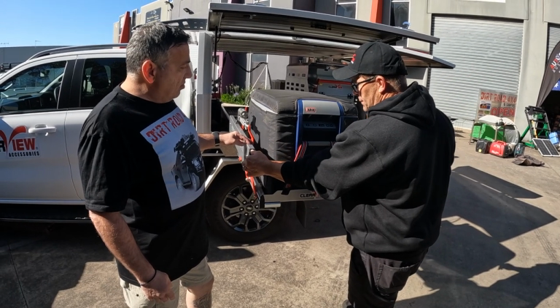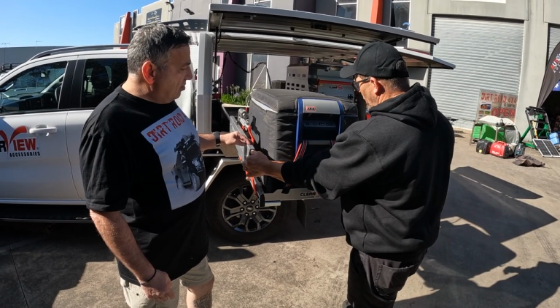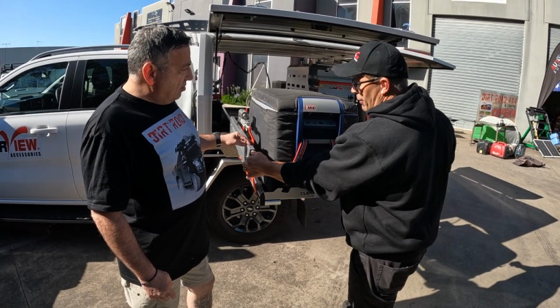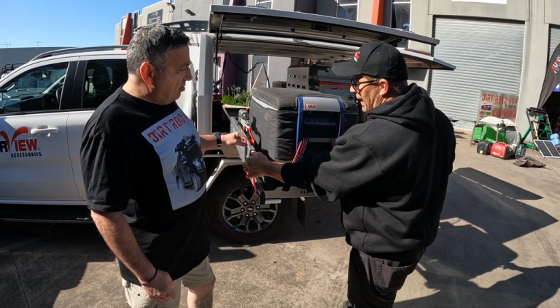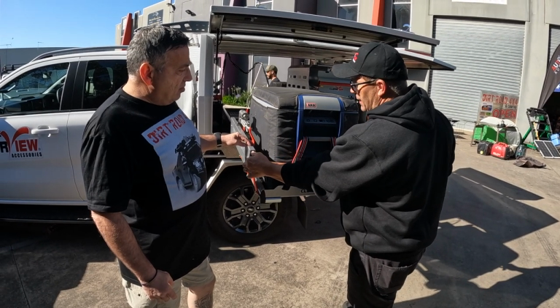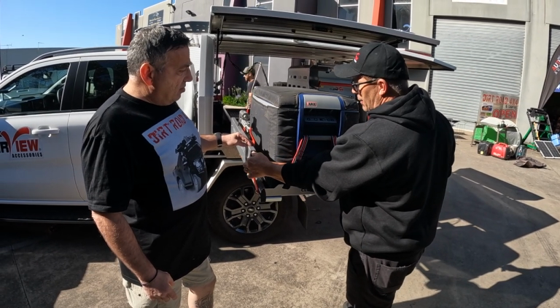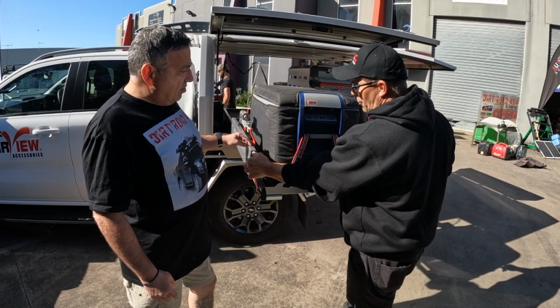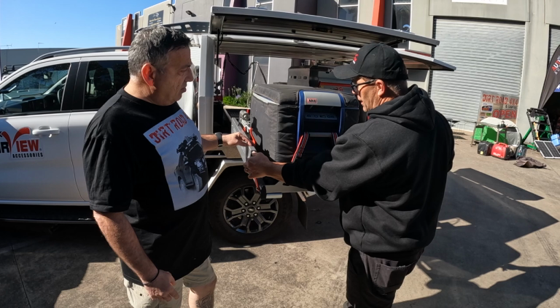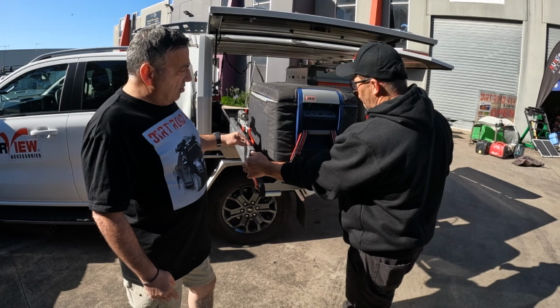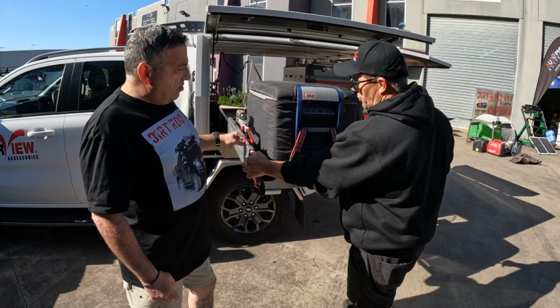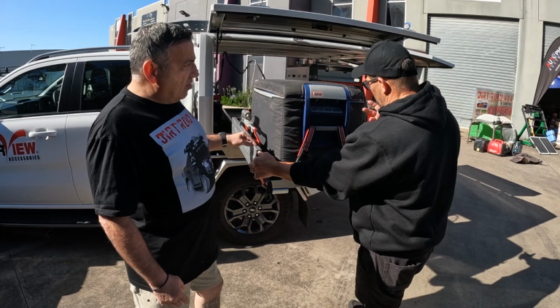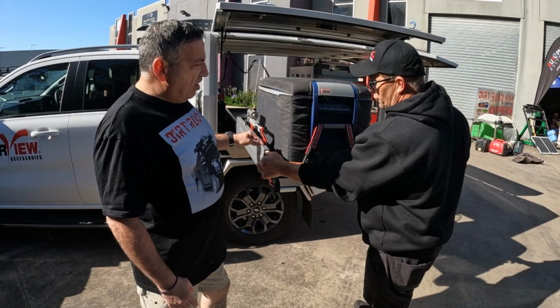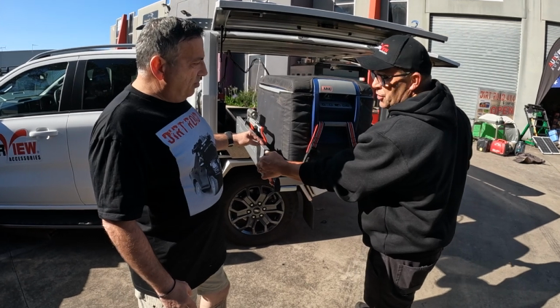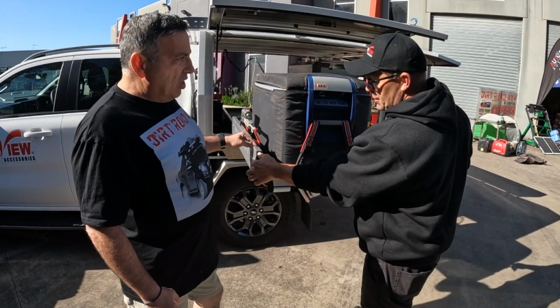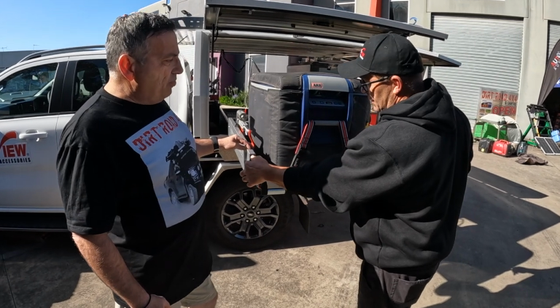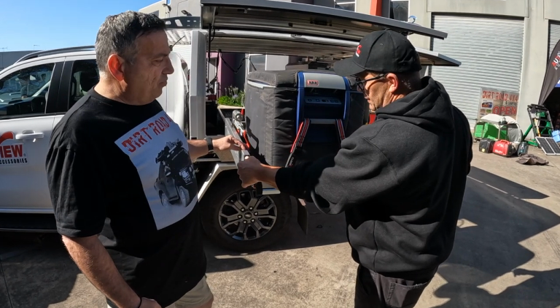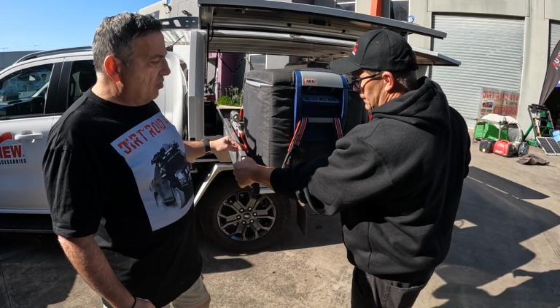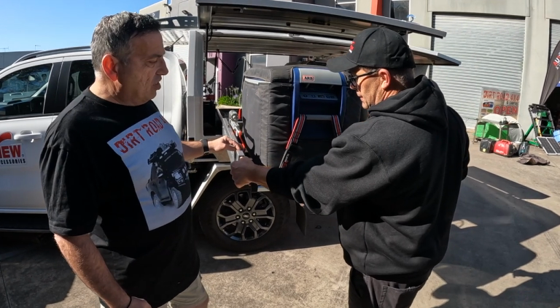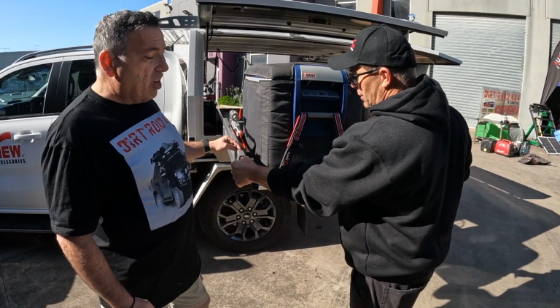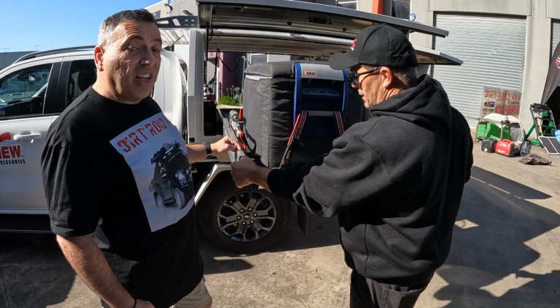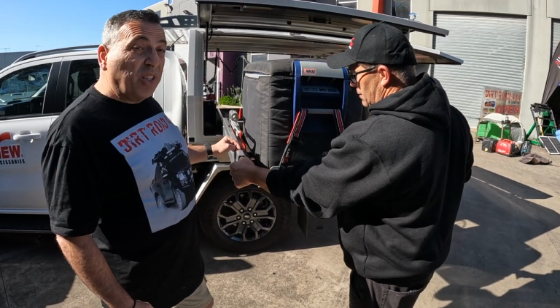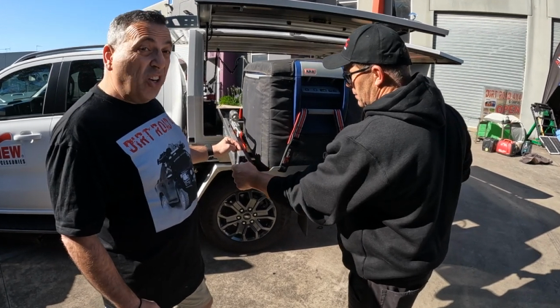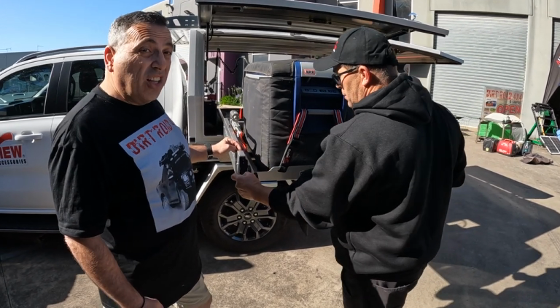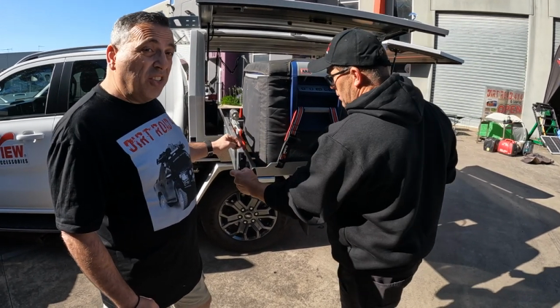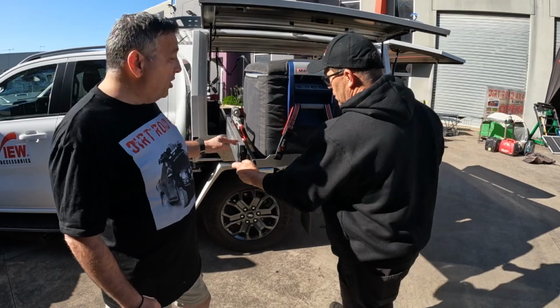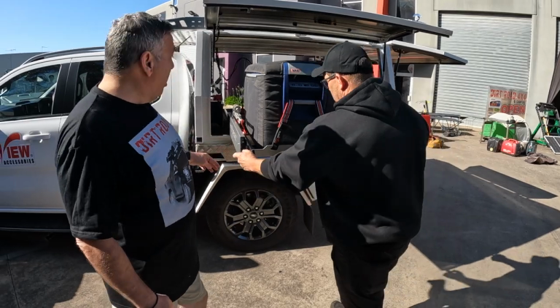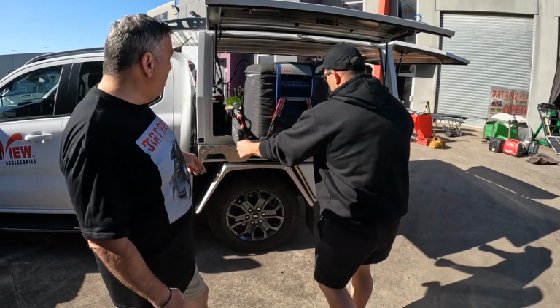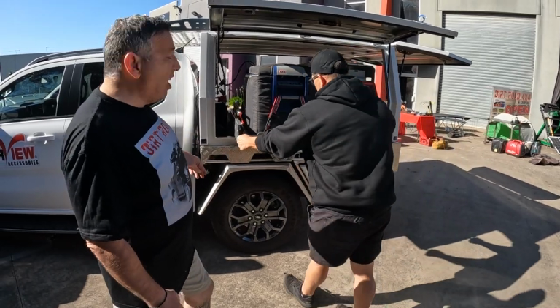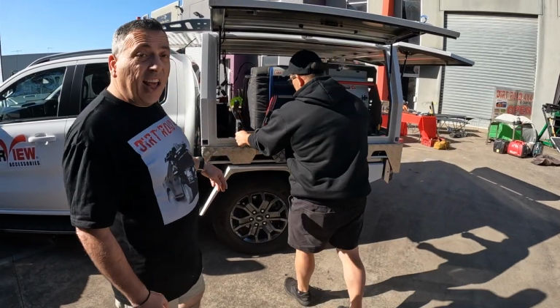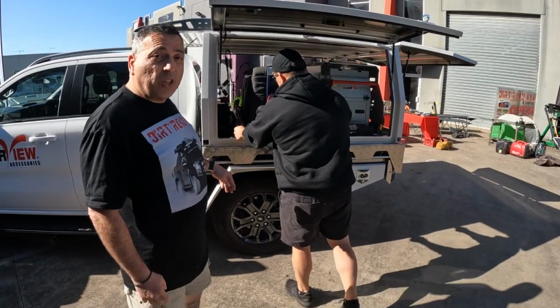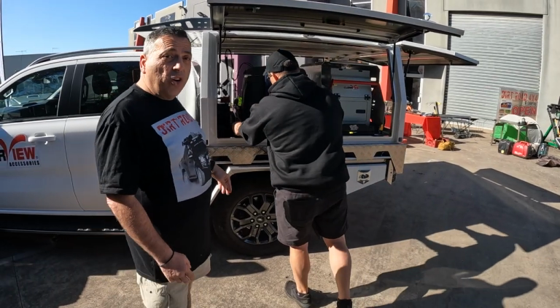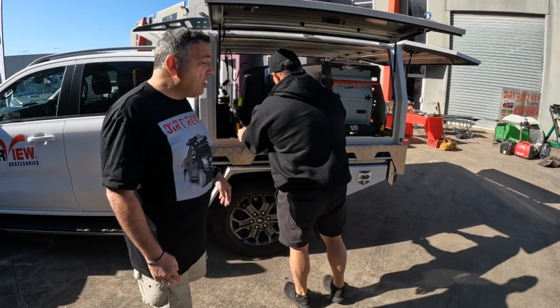We're carrying about 80 to 90 kilos here on the fridge when it's full. There's 80-90 kilos of fridge there and it handles it quite nicely.